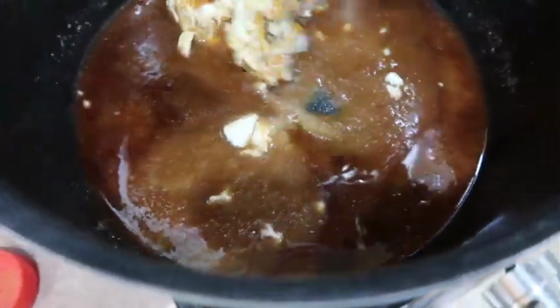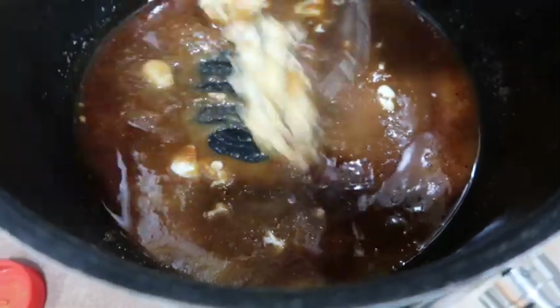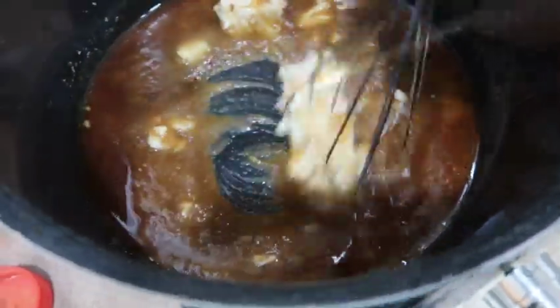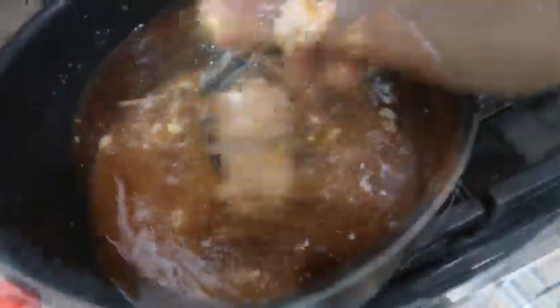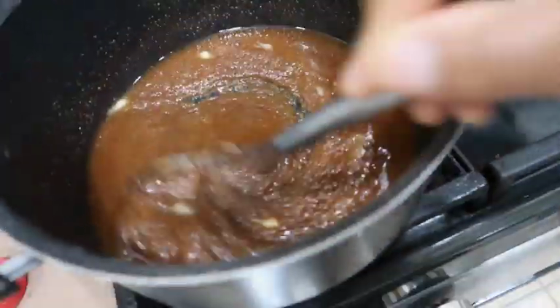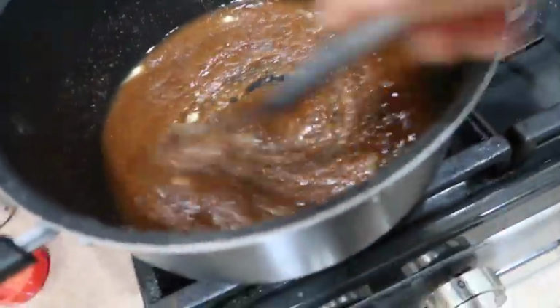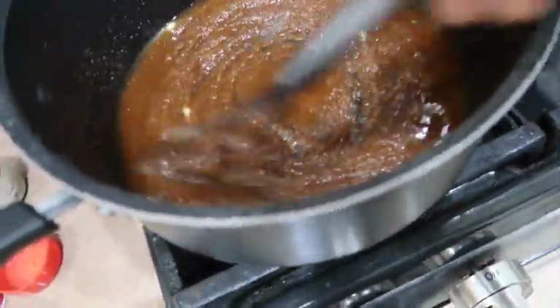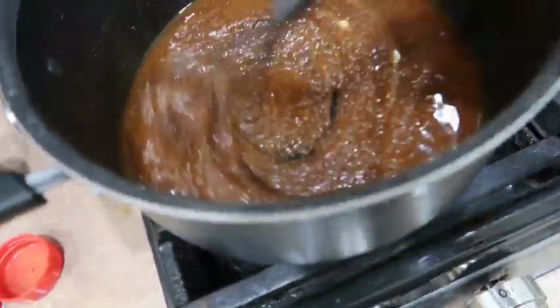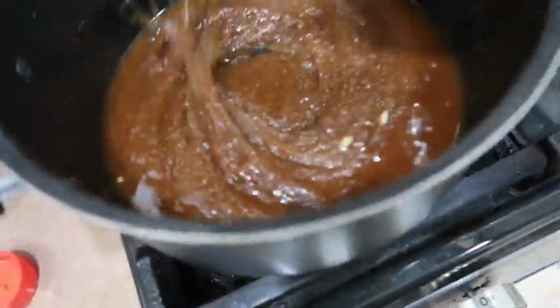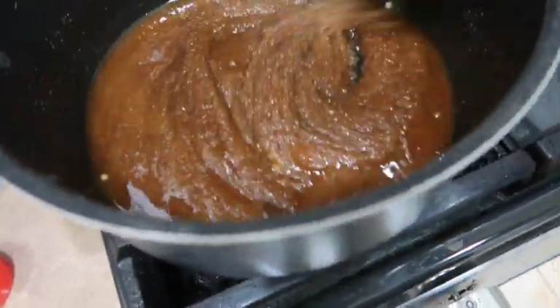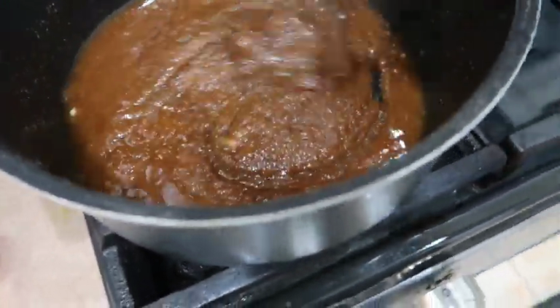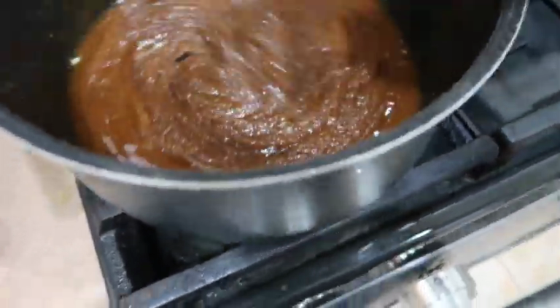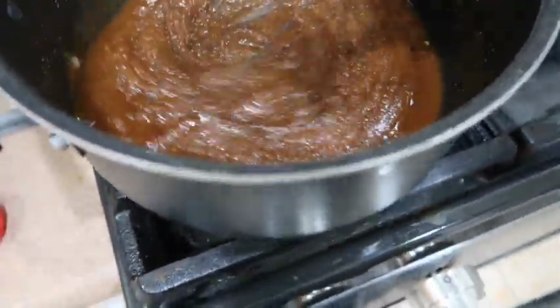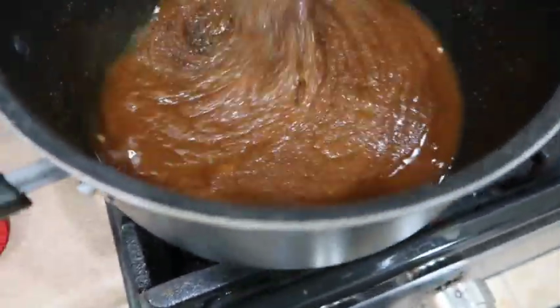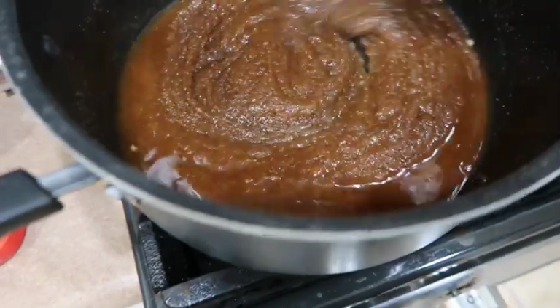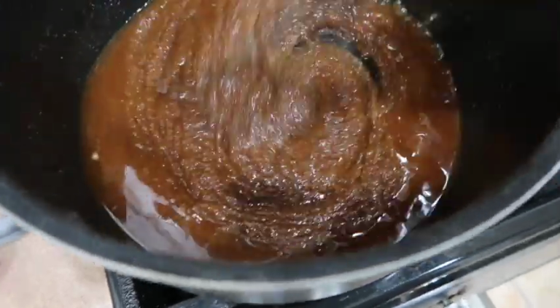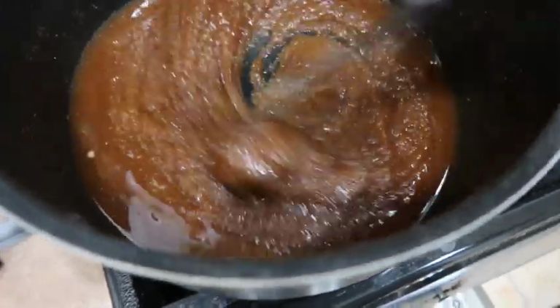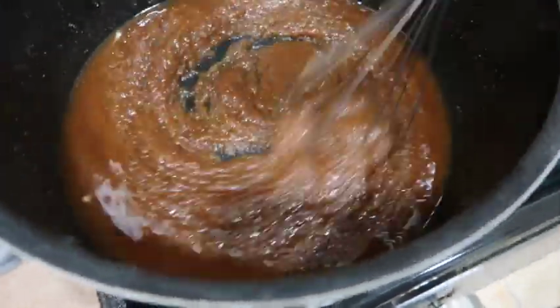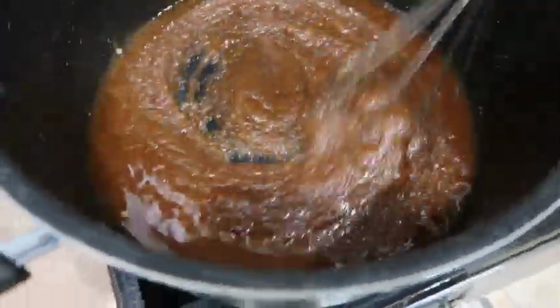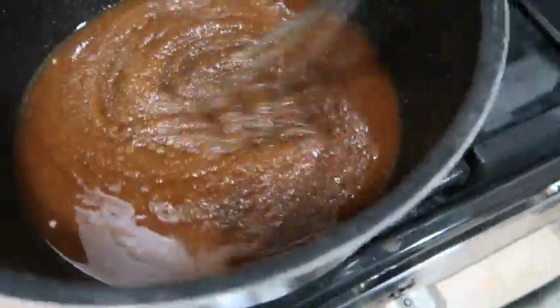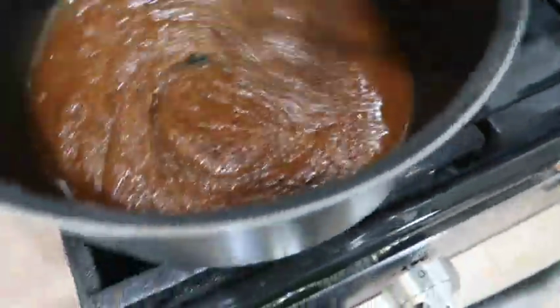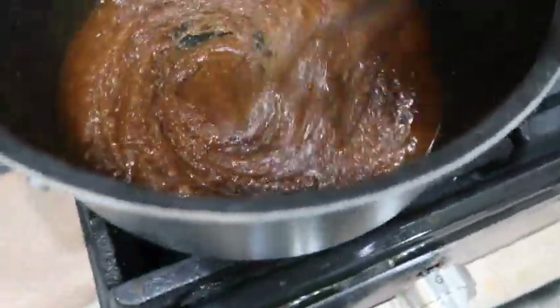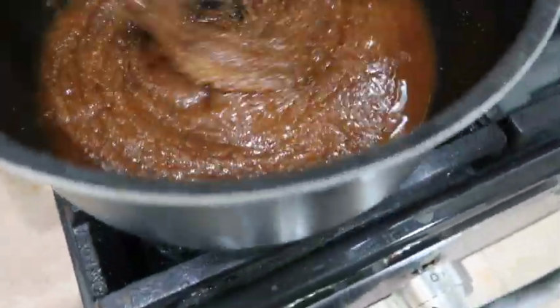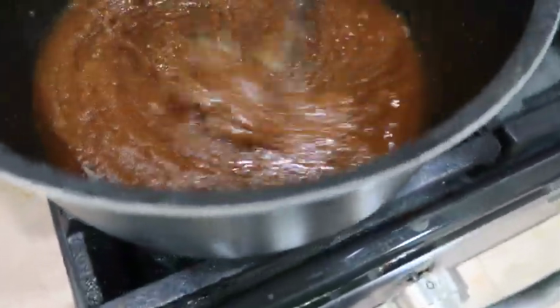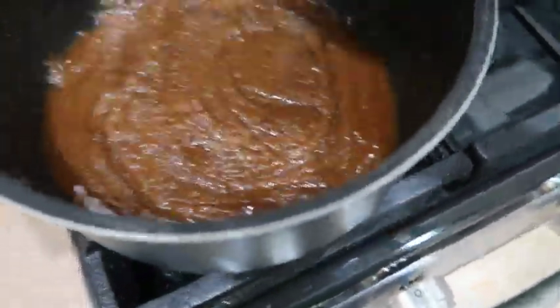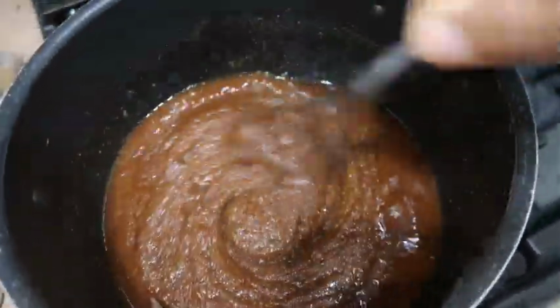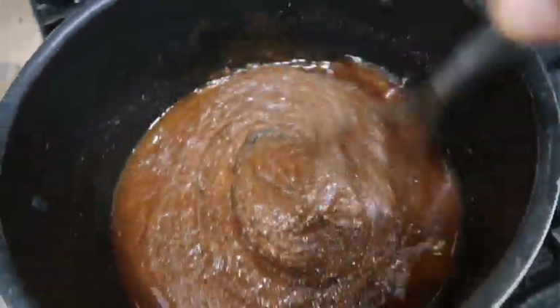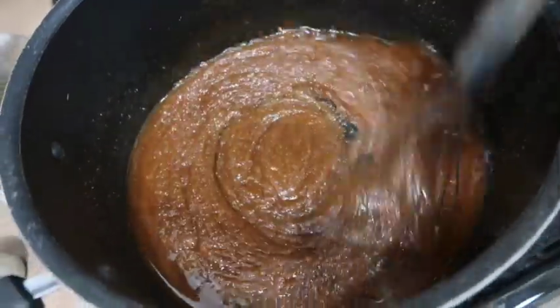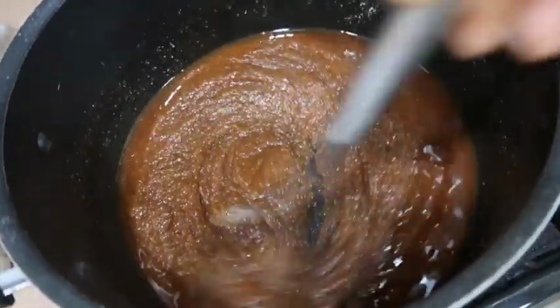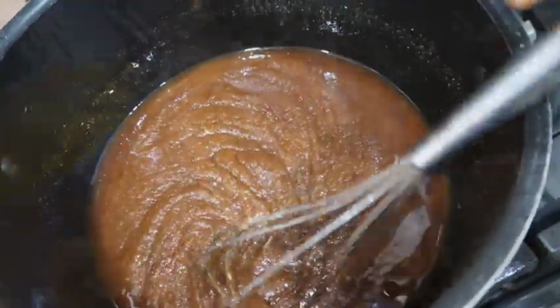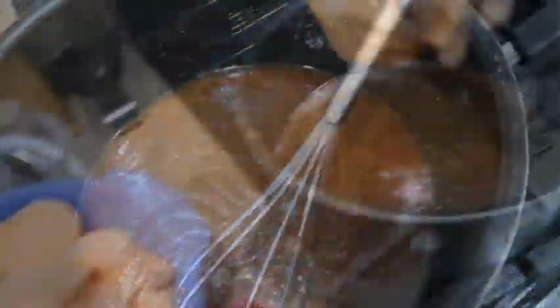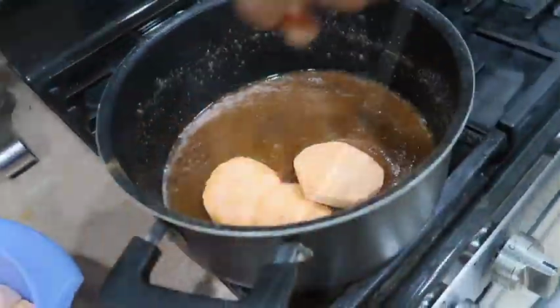The next time you're invited to a party you can bring this dish — make sure you follow my instructions and don't deviate from it. Cook that down for a while until everything is melted.